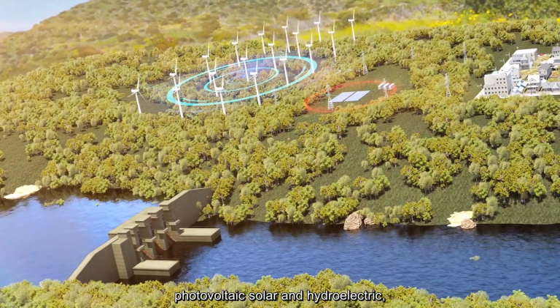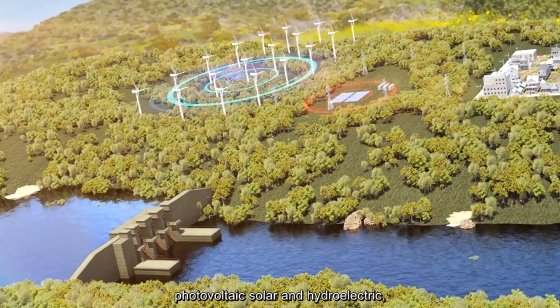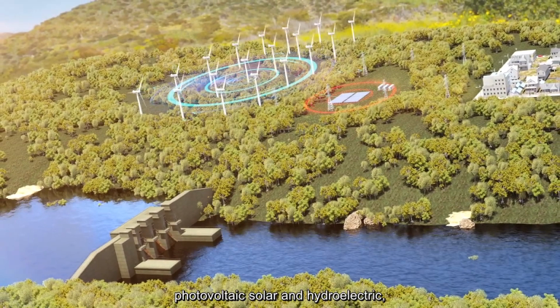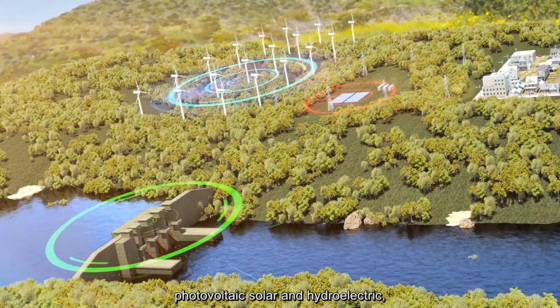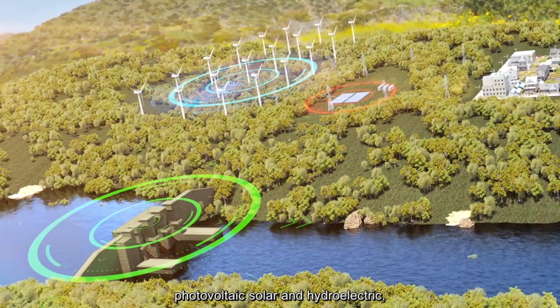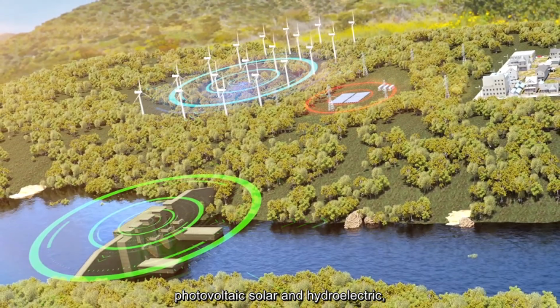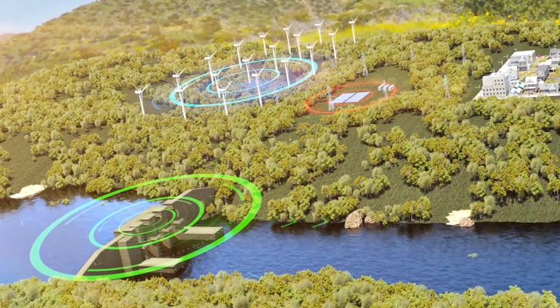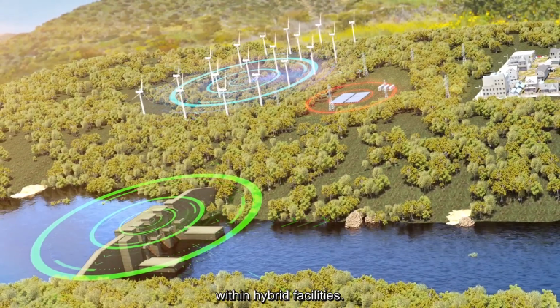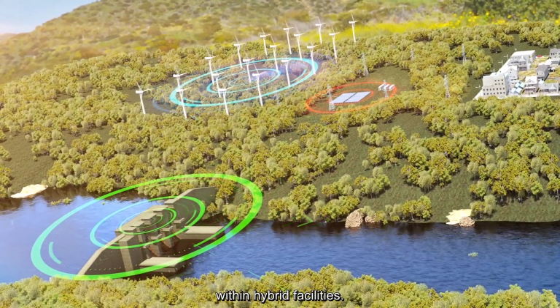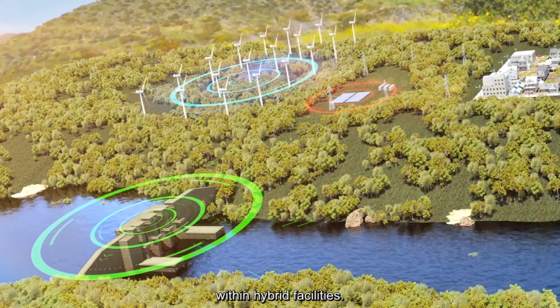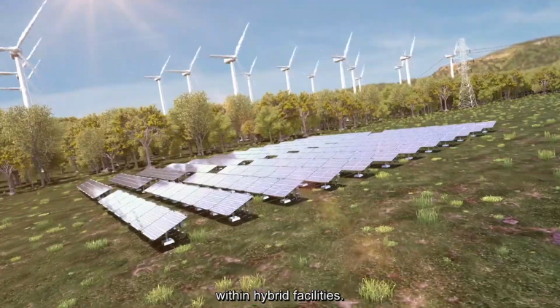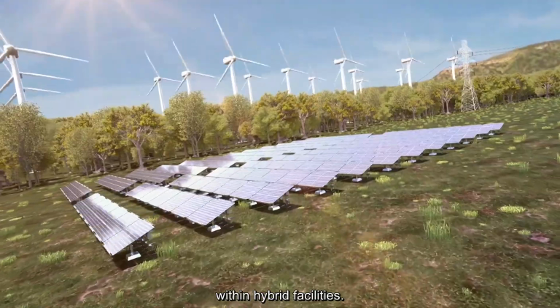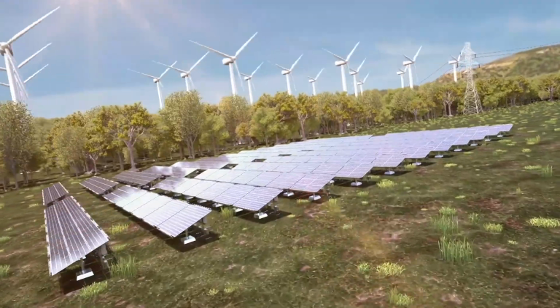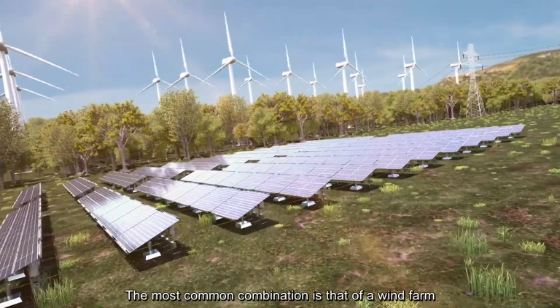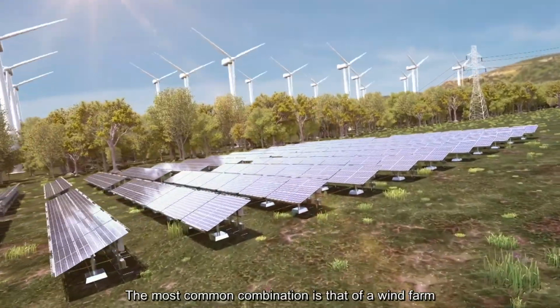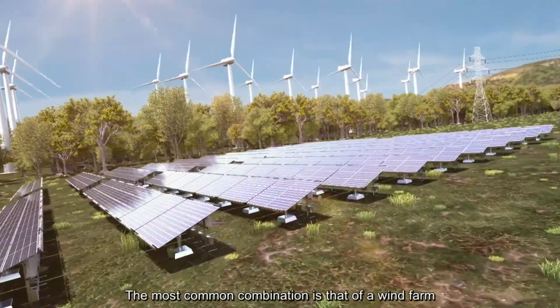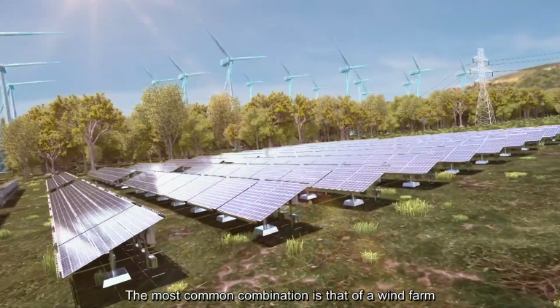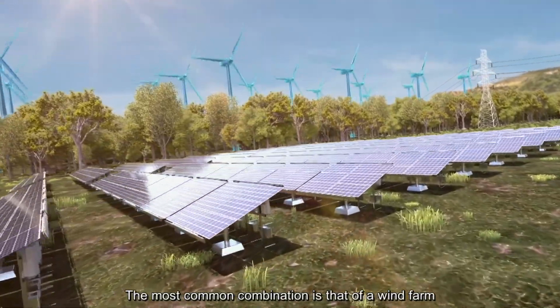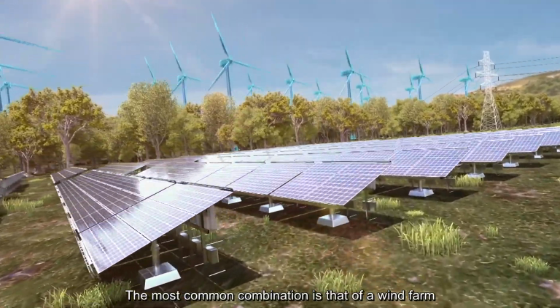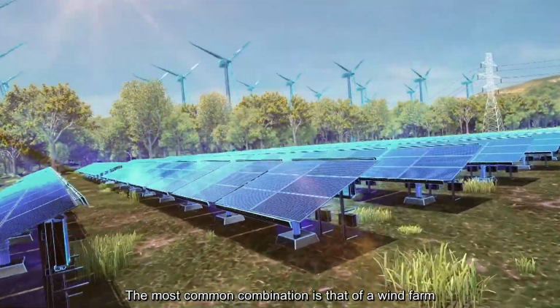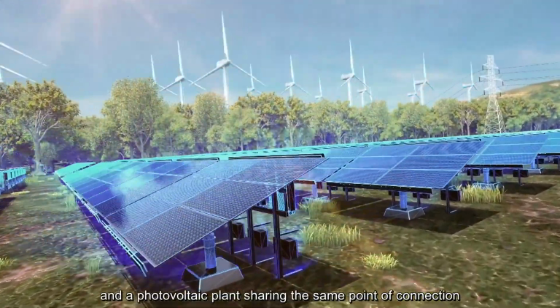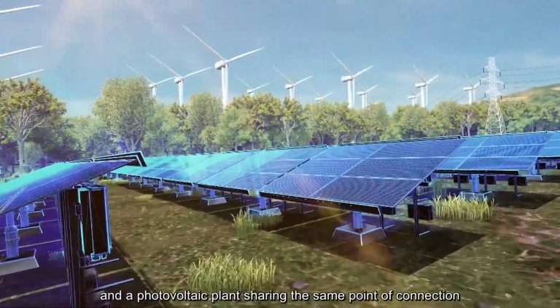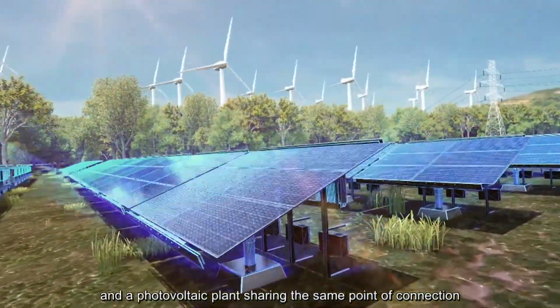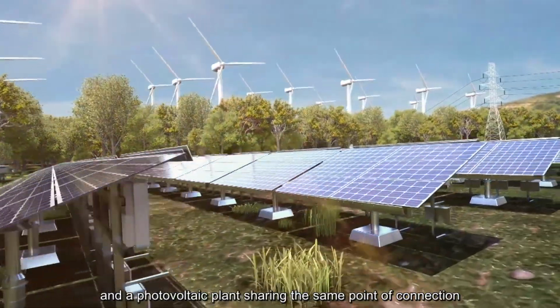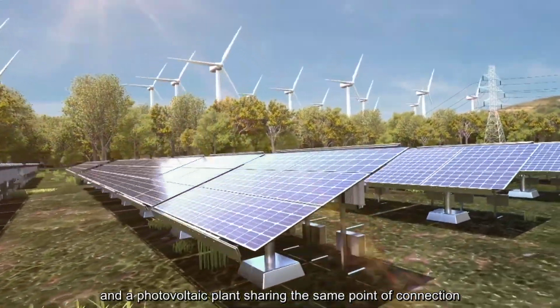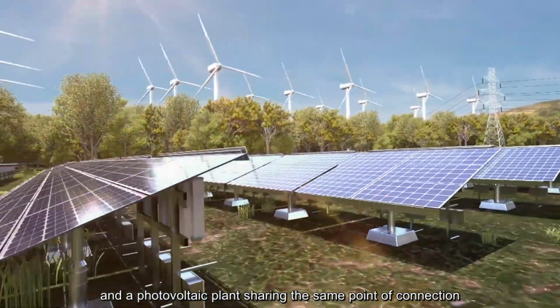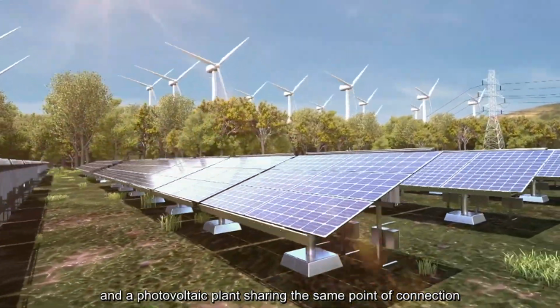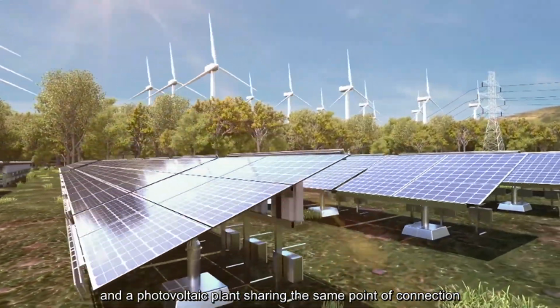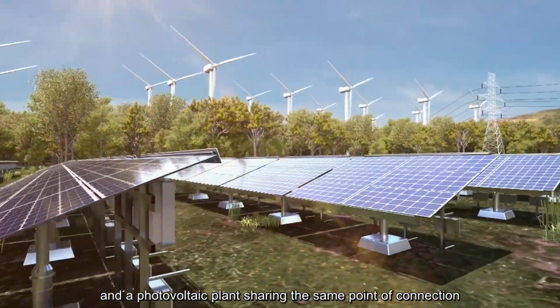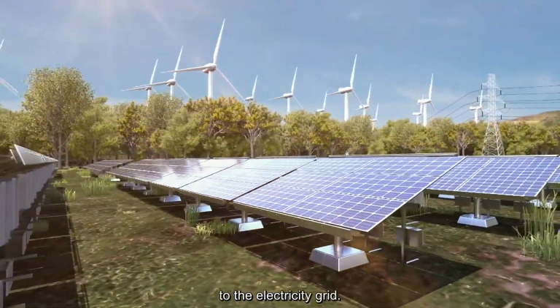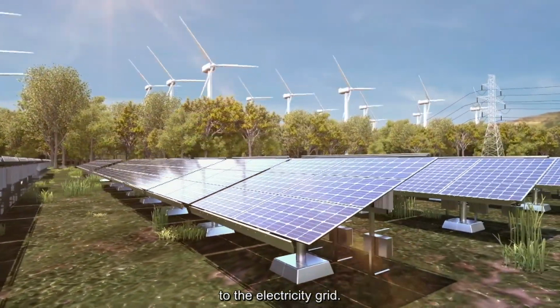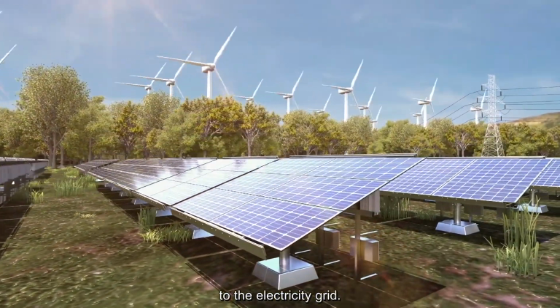photovoltaic solar and hydroelectric within hybrid facilities. The most common combination is that of a wind farm and a photovoltaic plant sharing the same point of connection to the electricity grid.